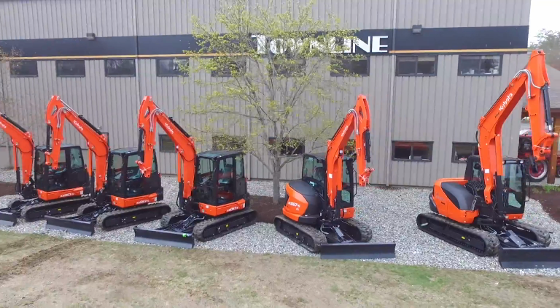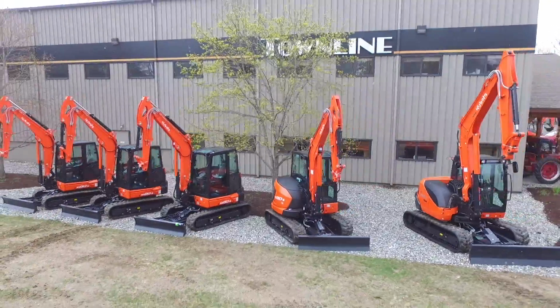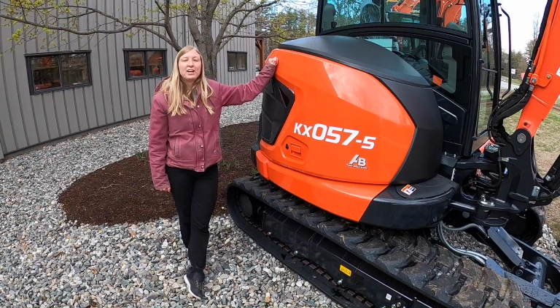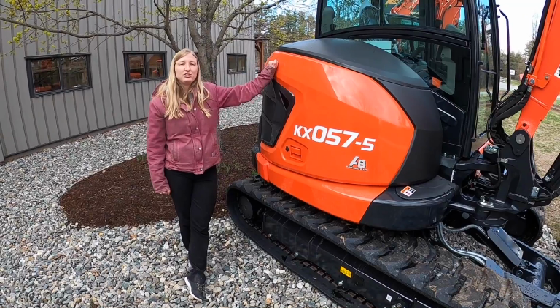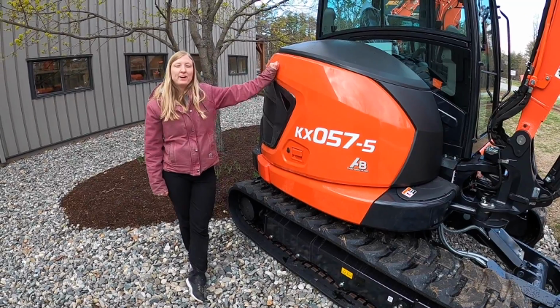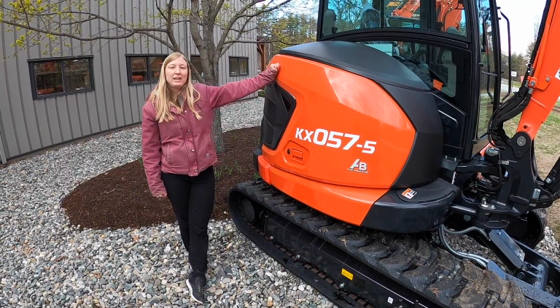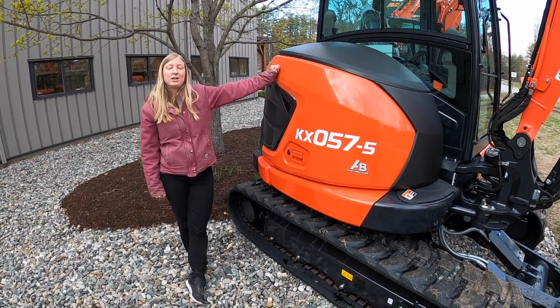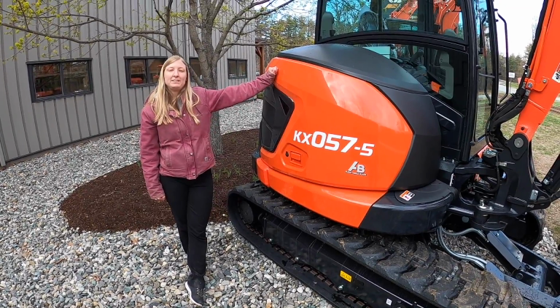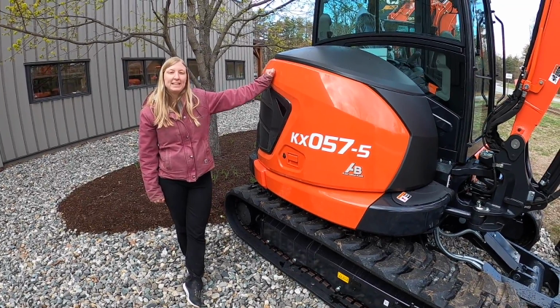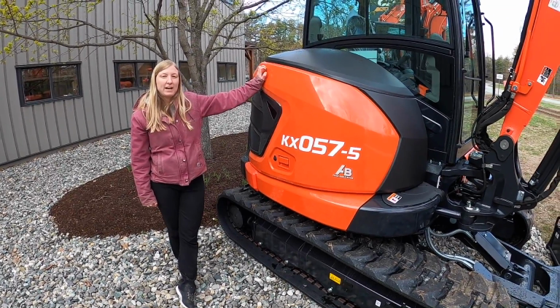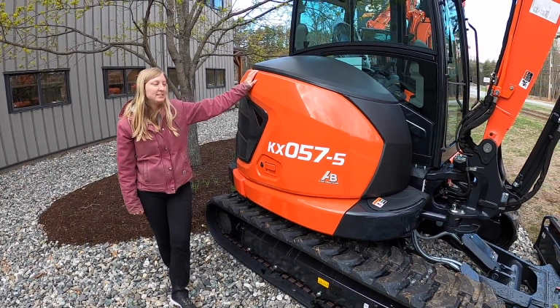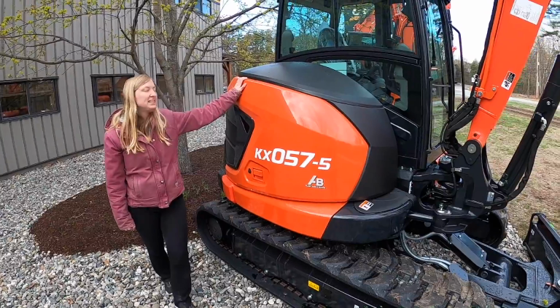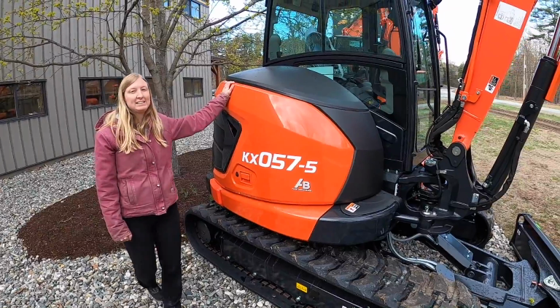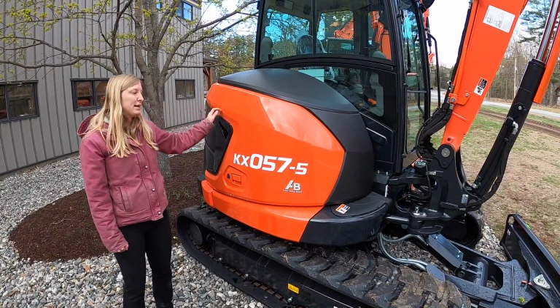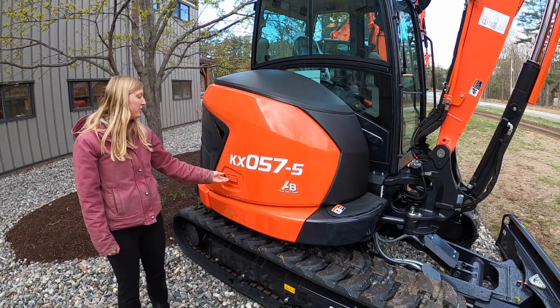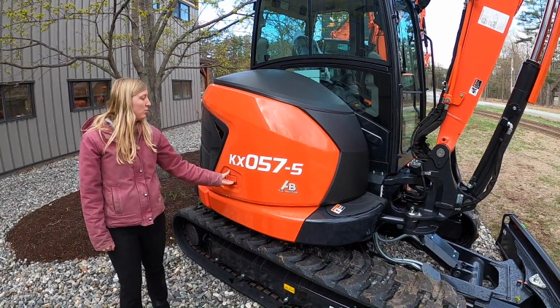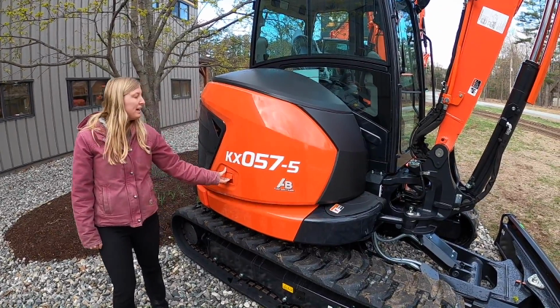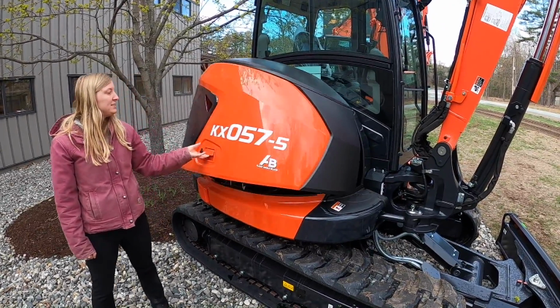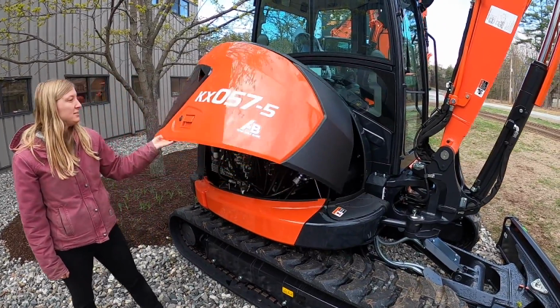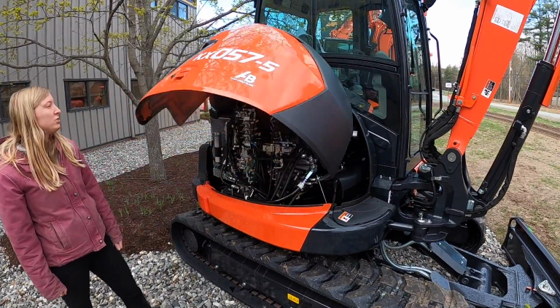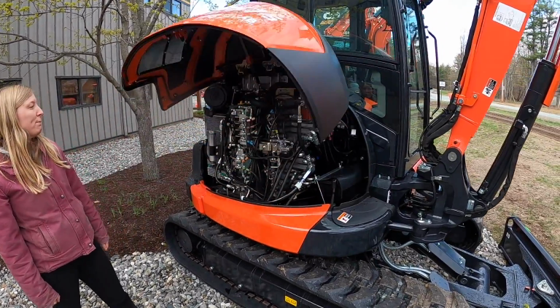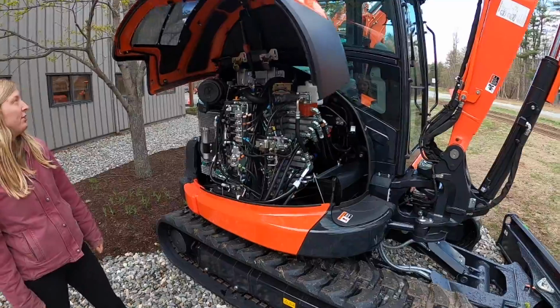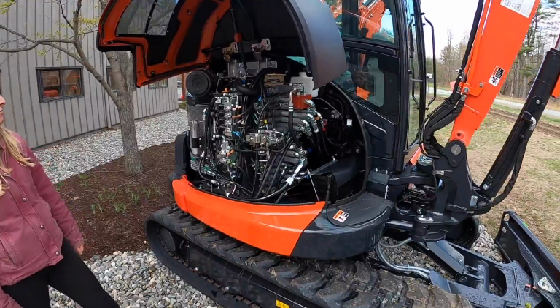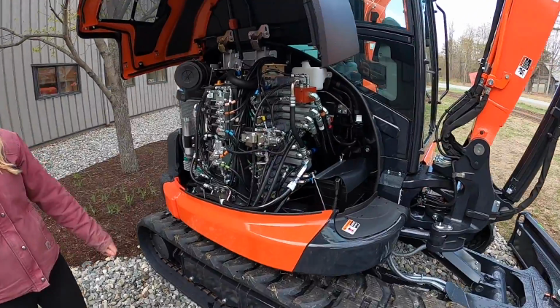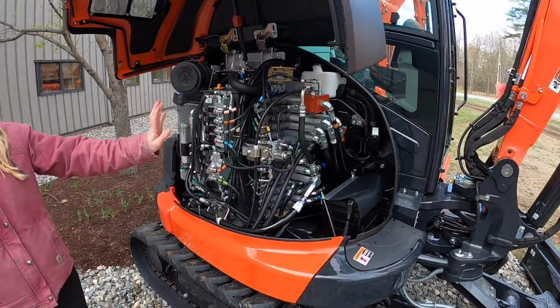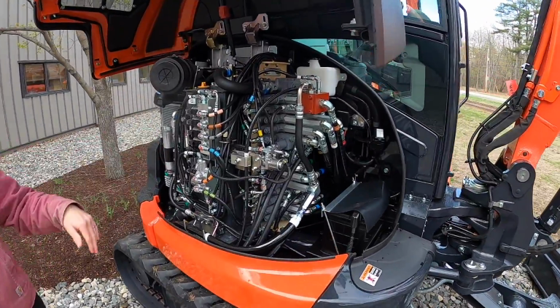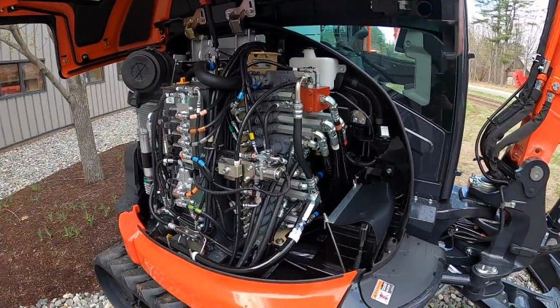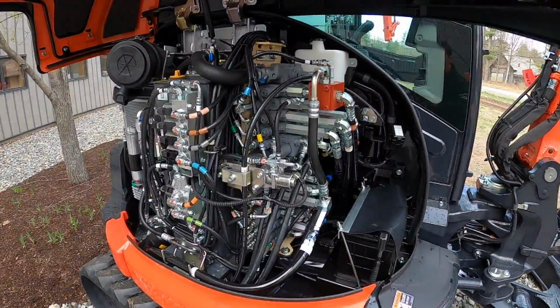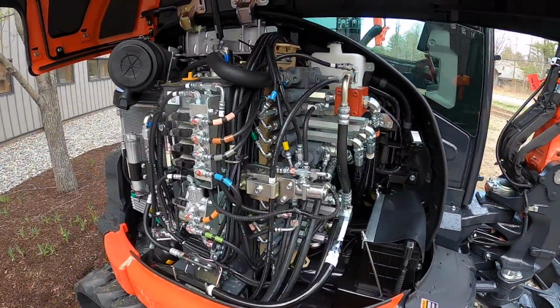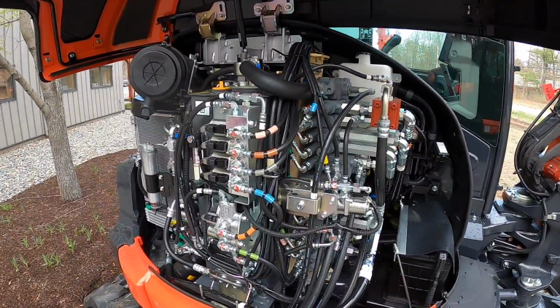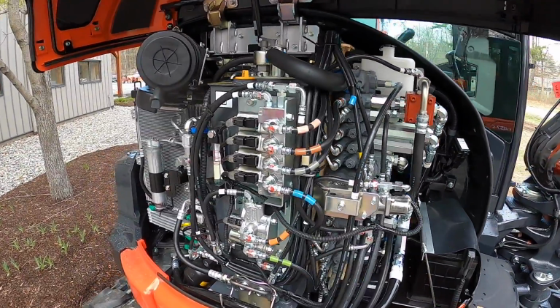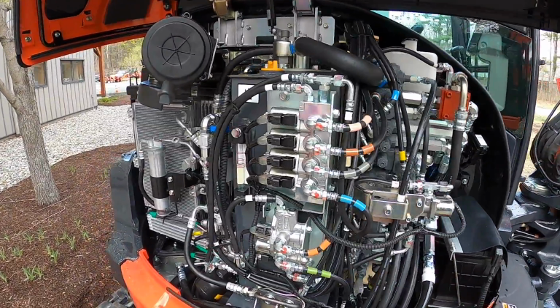The first feature I'd like to show you on the new KX057-5 is the easy to access side panel. Once you have this single door open, you have easy access to your valves, your hydraulic reservoir, and your cooling system.